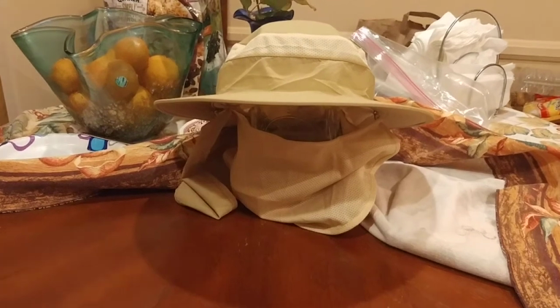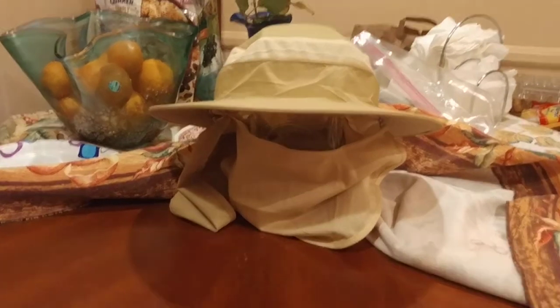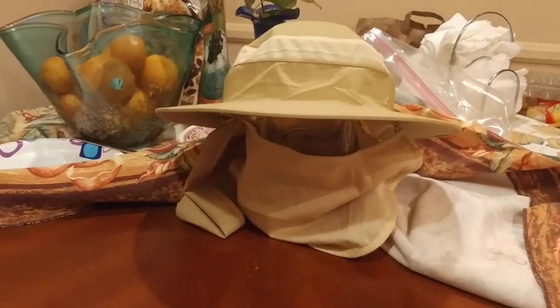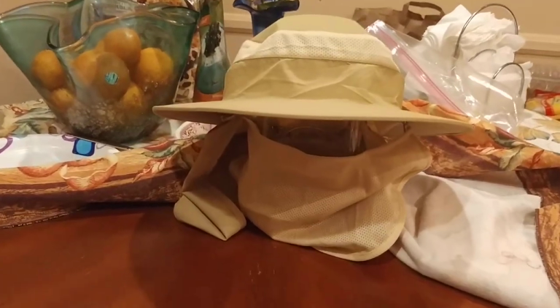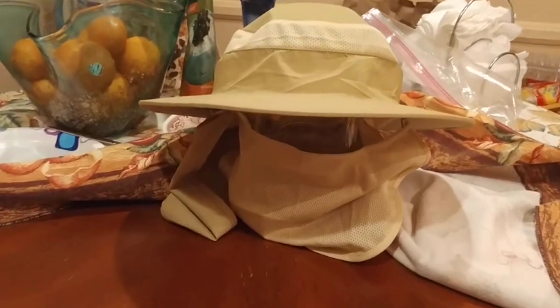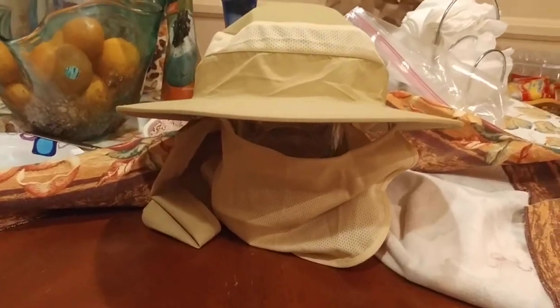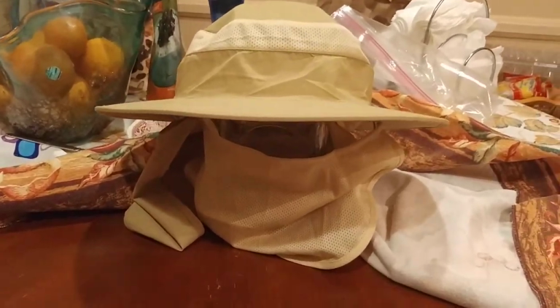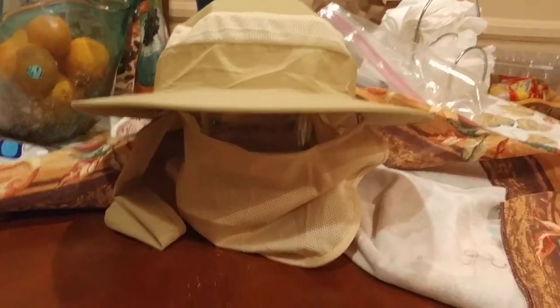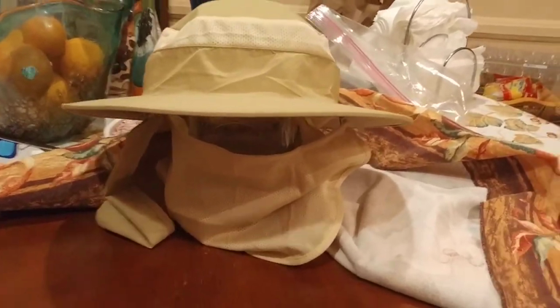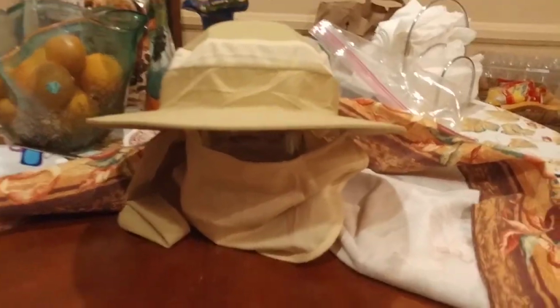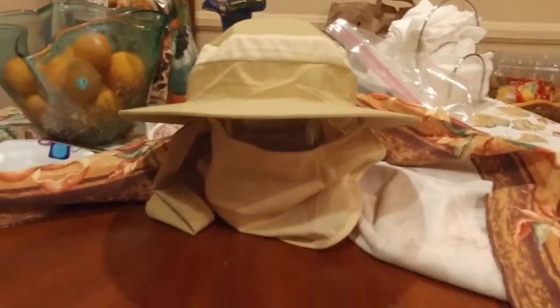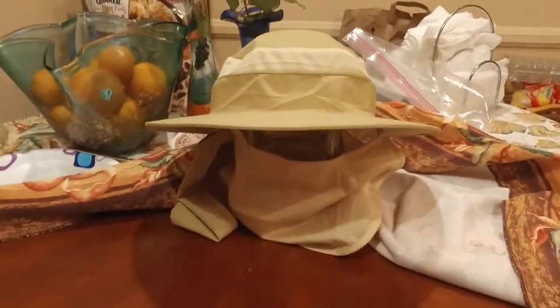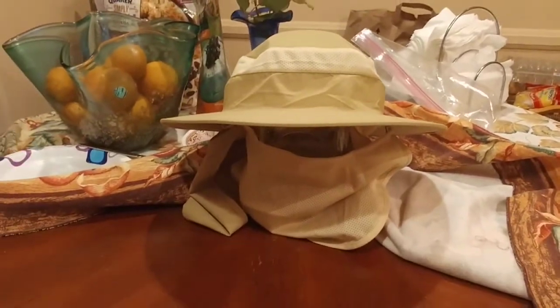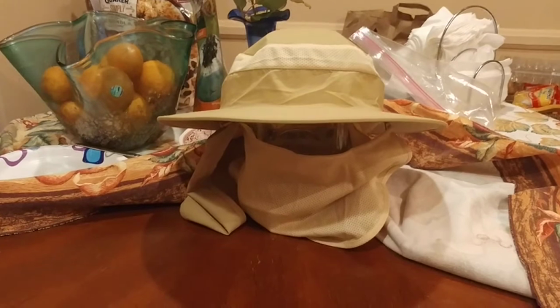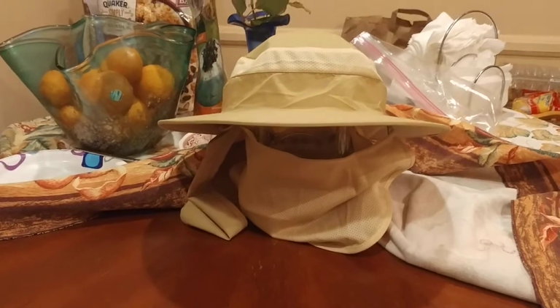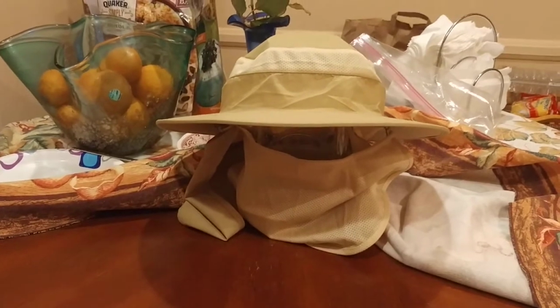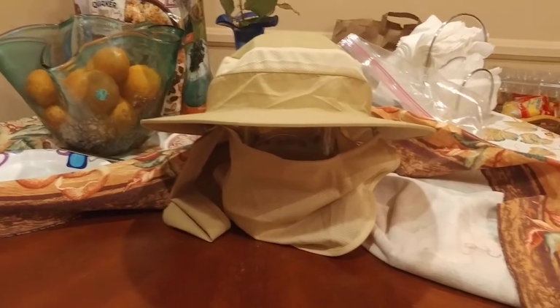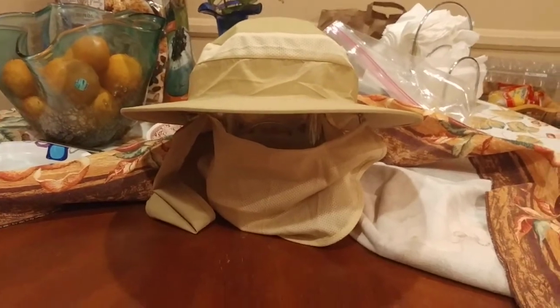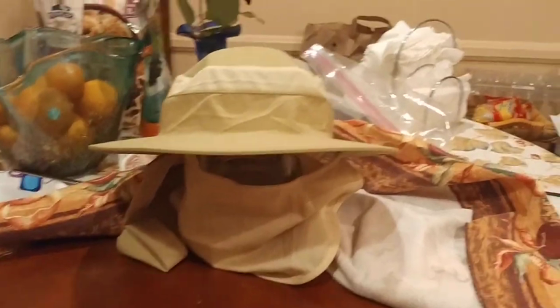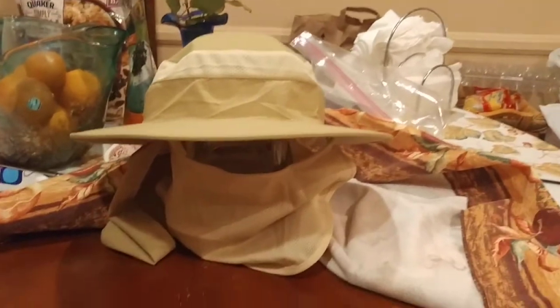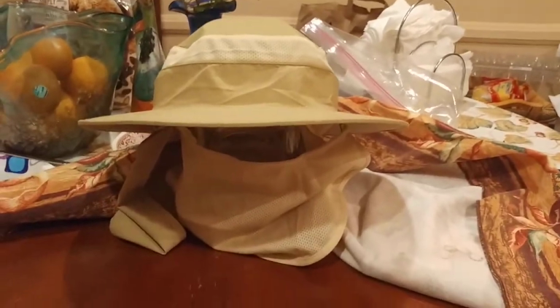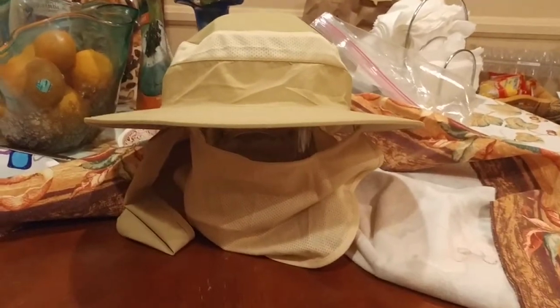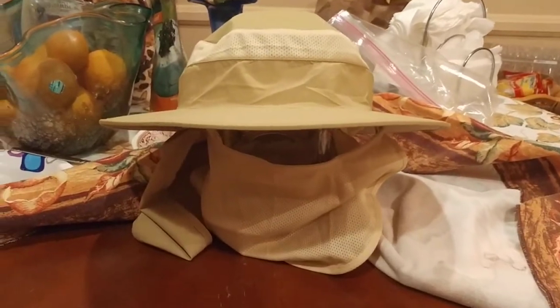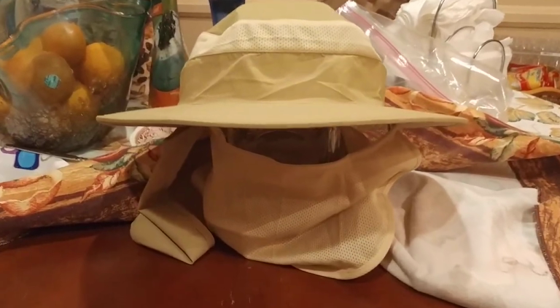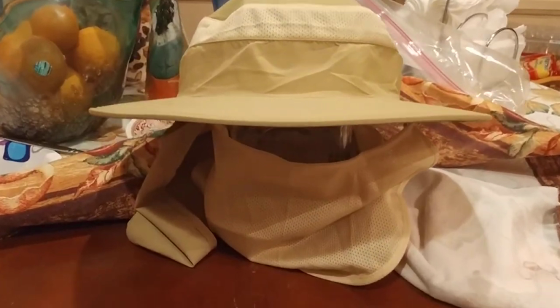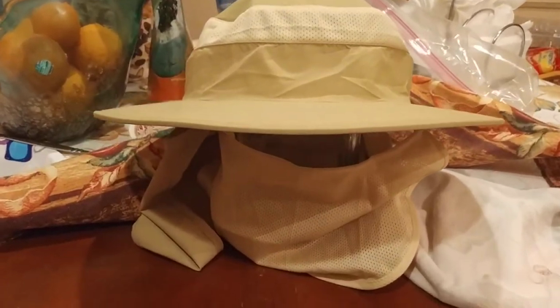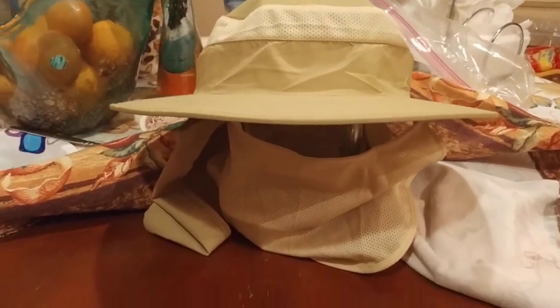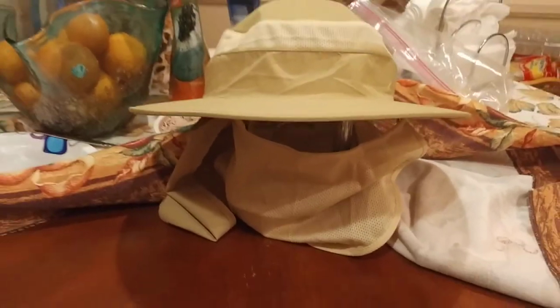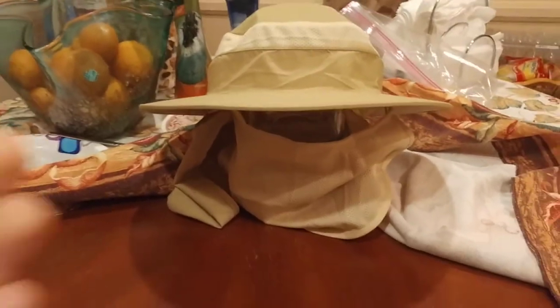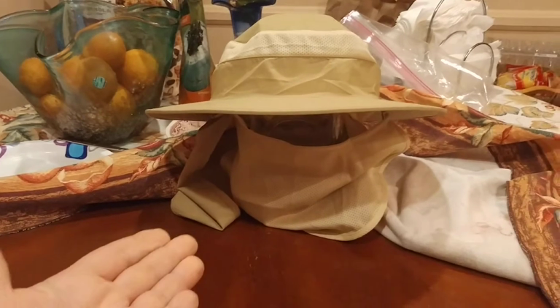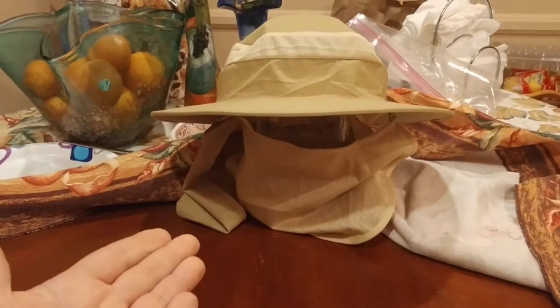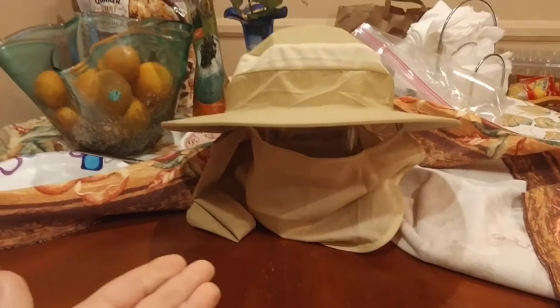What is up, YouTube people? Kudumalo here coming at you with another exciting video. In this one, I'm going to continue on with my Best Bang for the Buck series and review this sun hat.